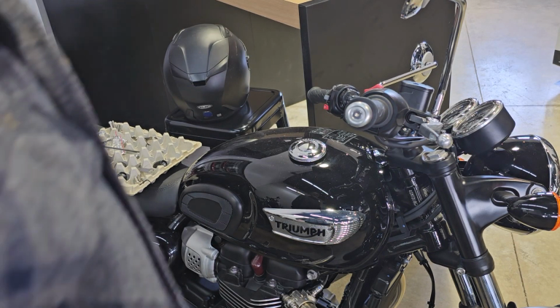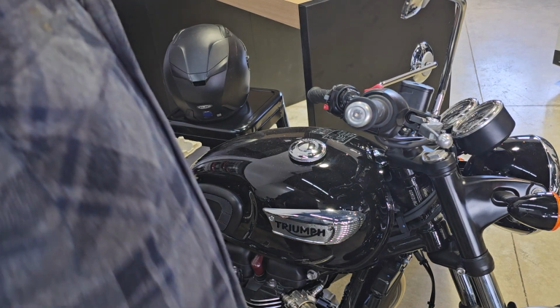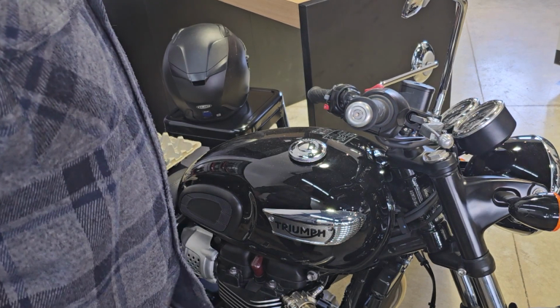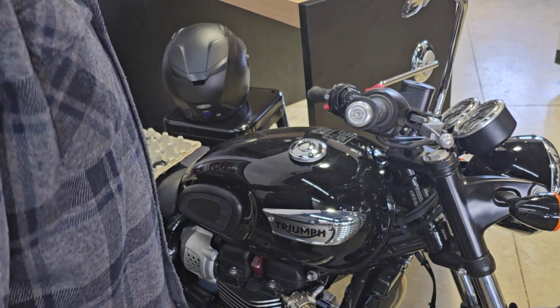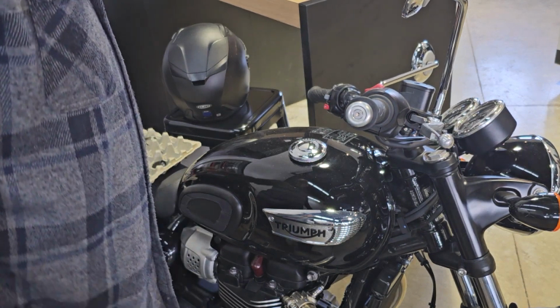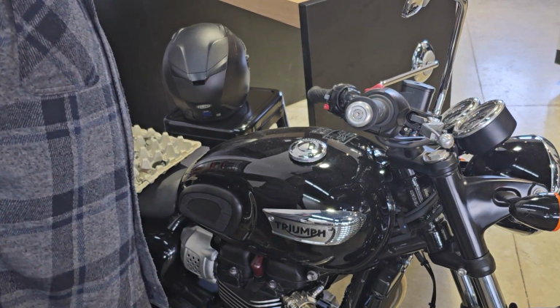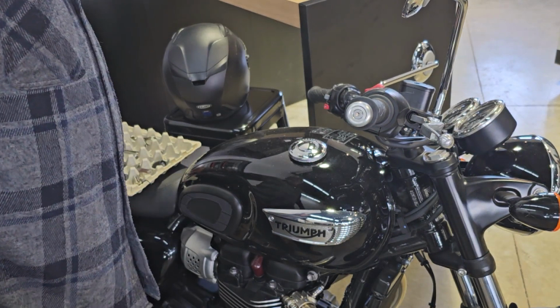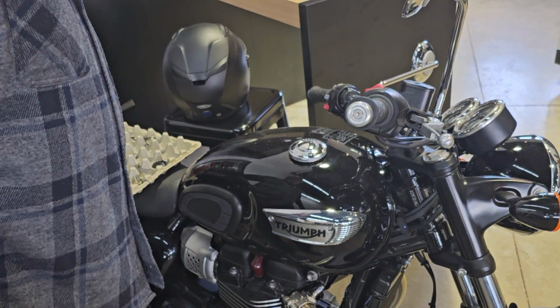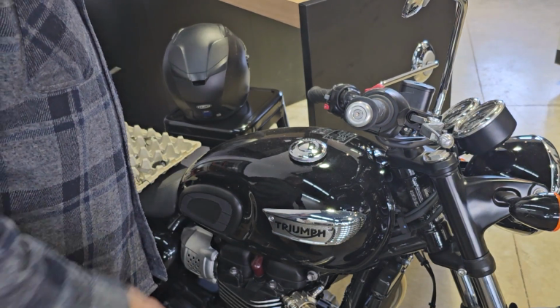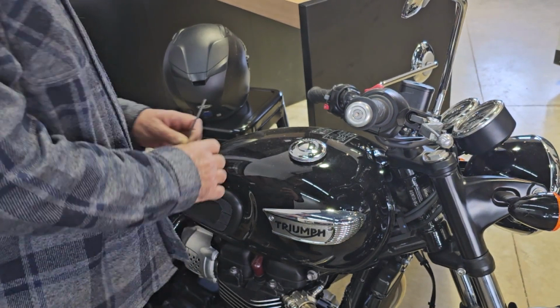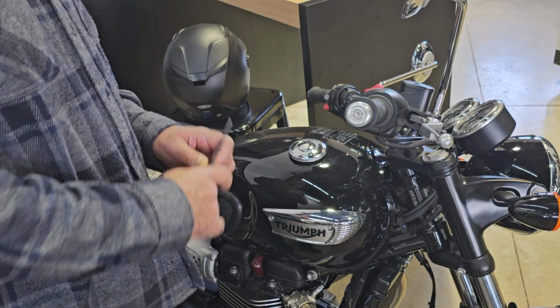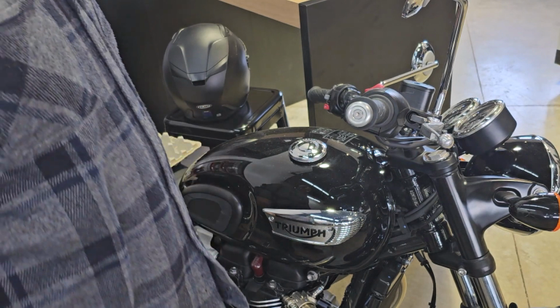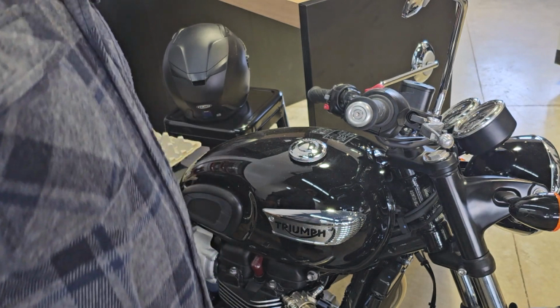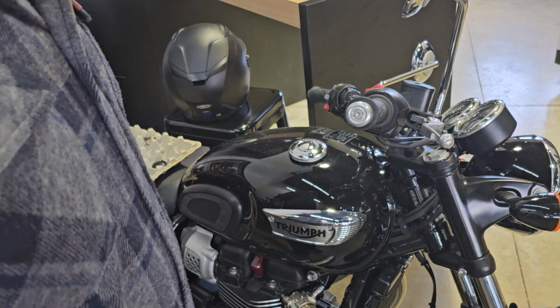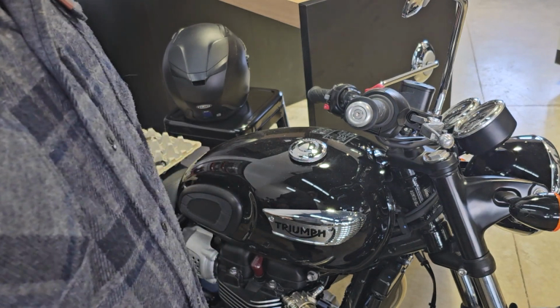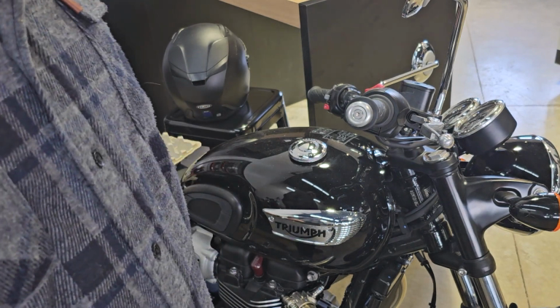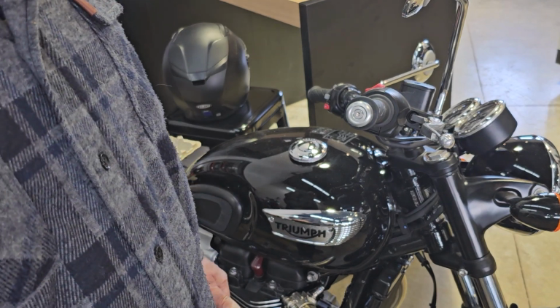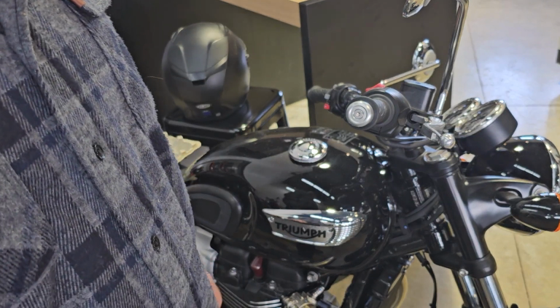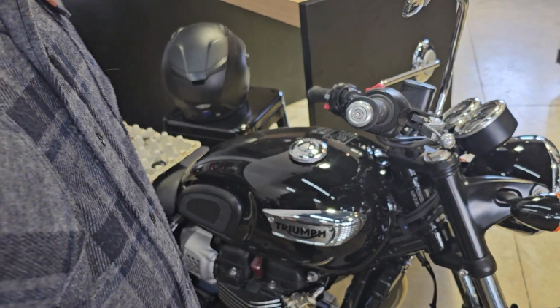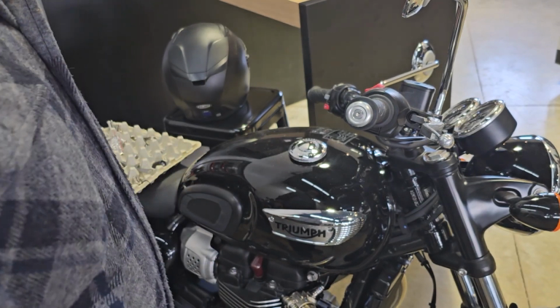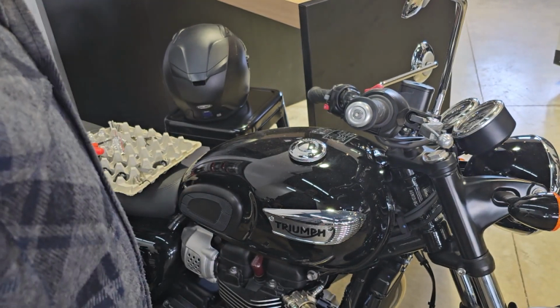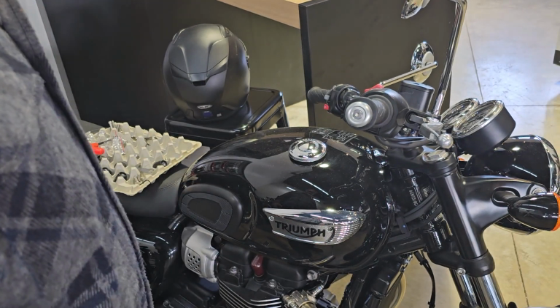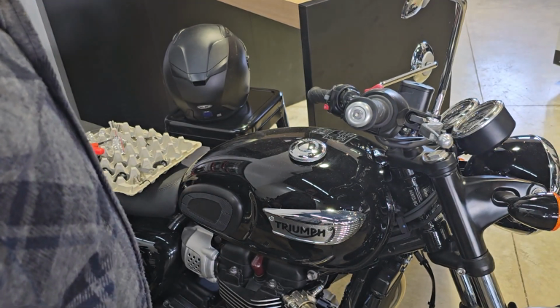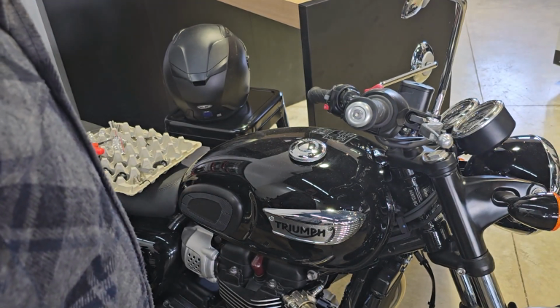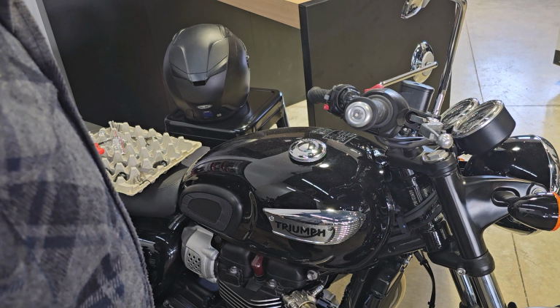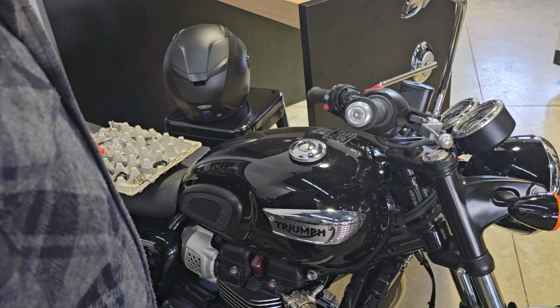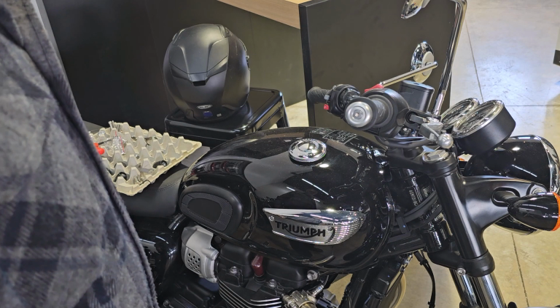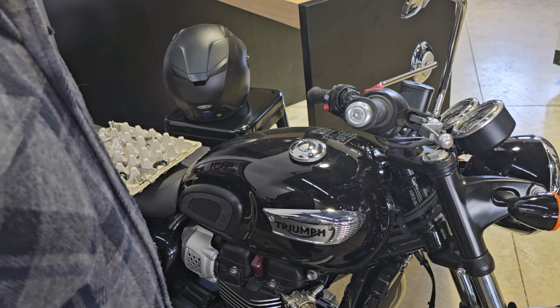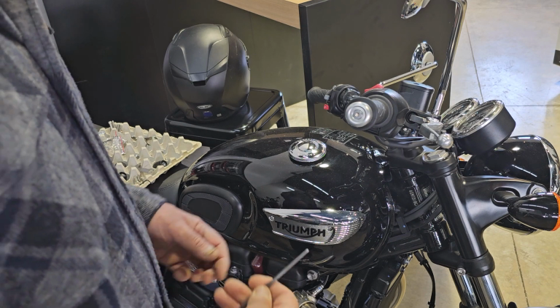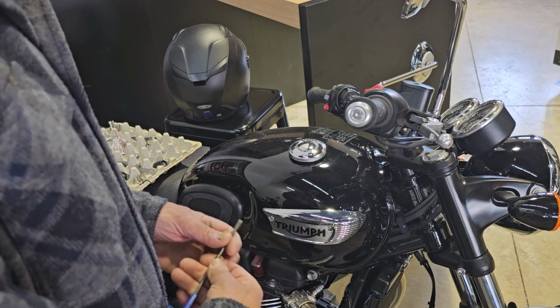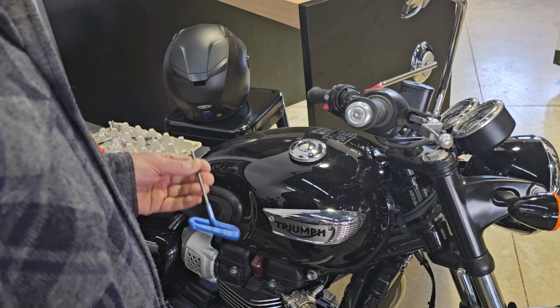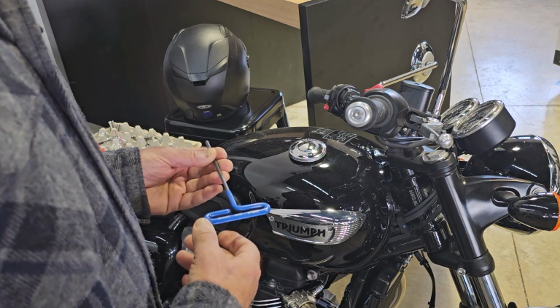Hi, Matt with Lidlocks here, and today we're going to go ahead and install a Lidlocks bar end helmet lock on this 2024 Triumph T100.